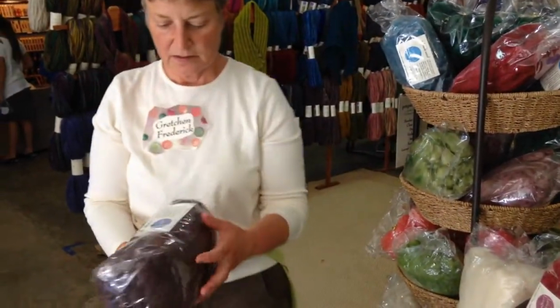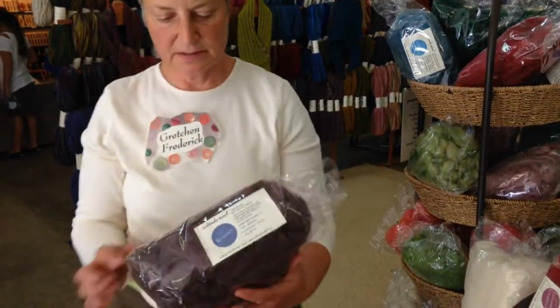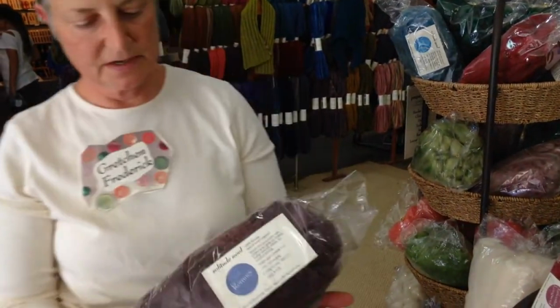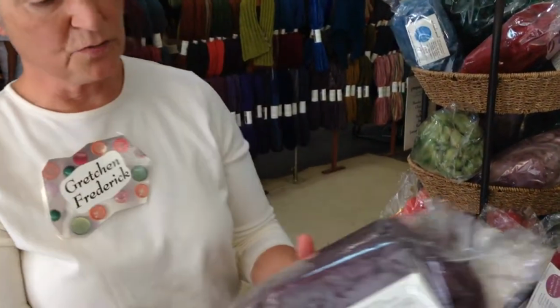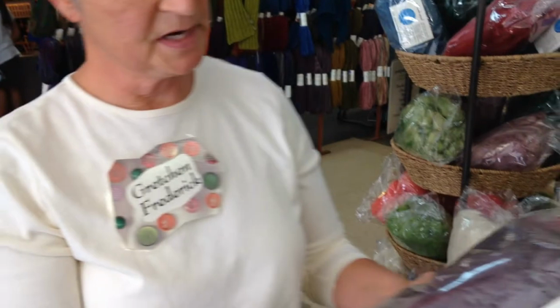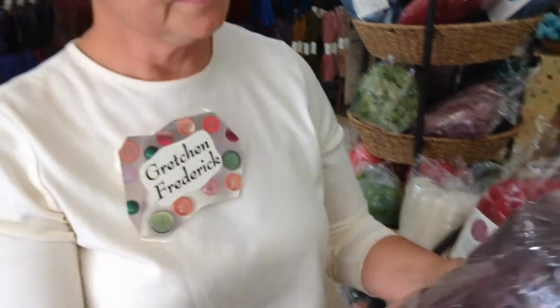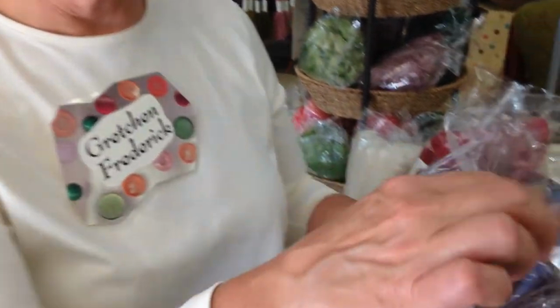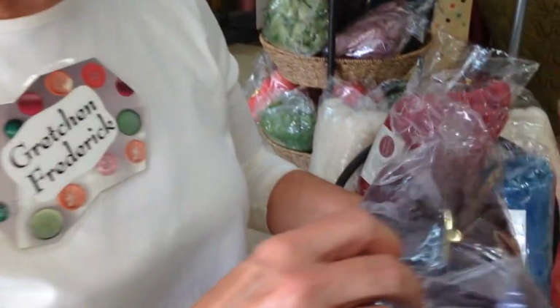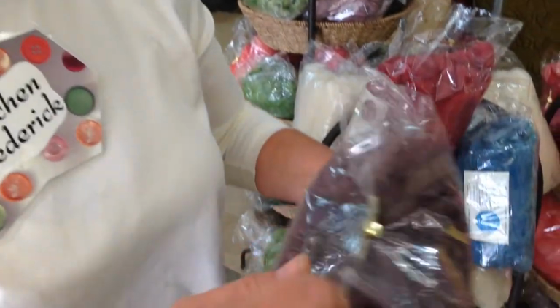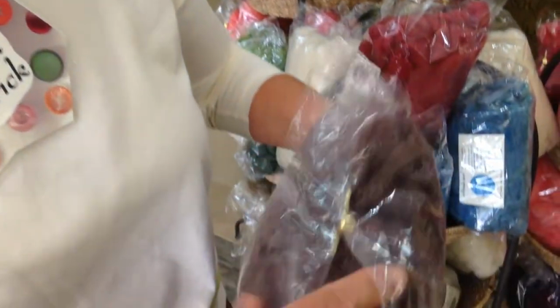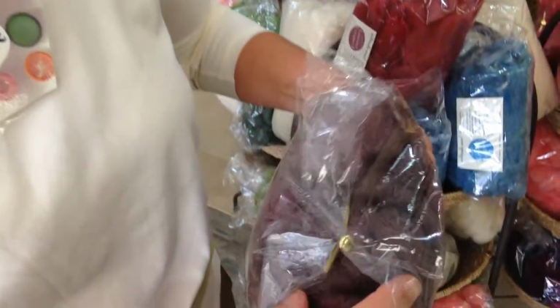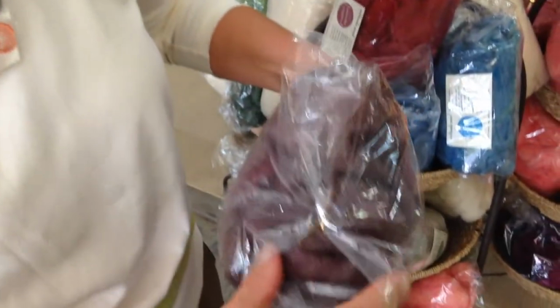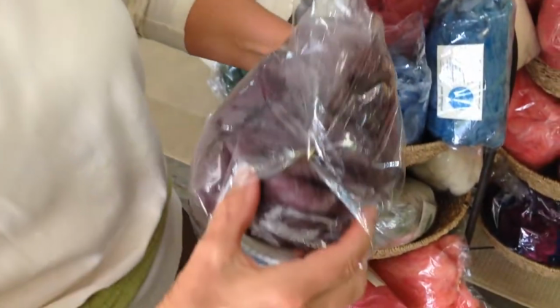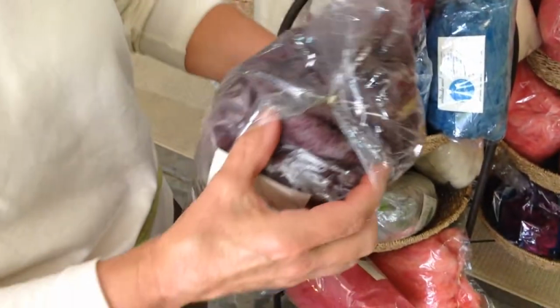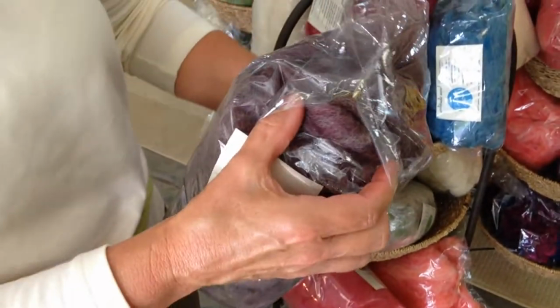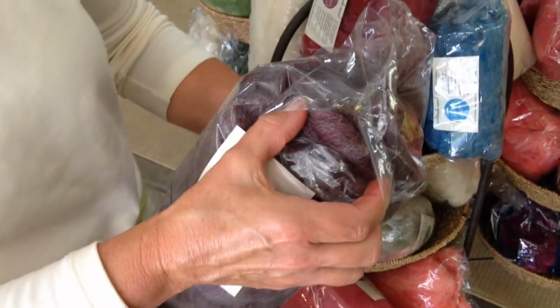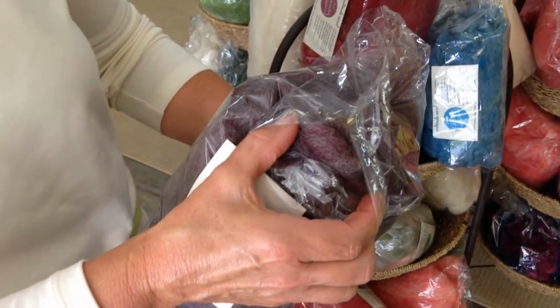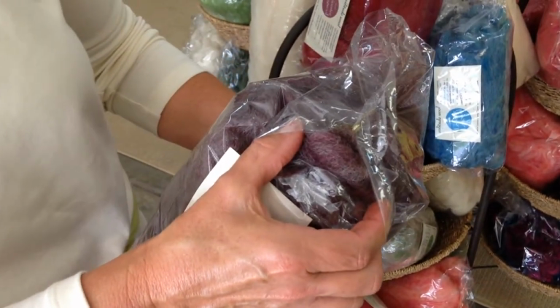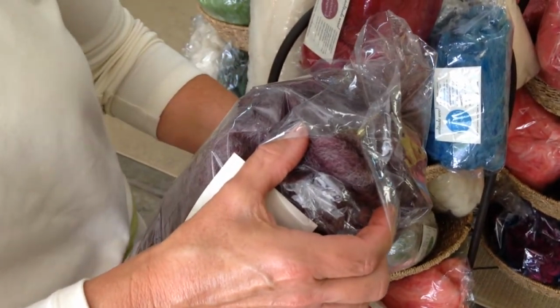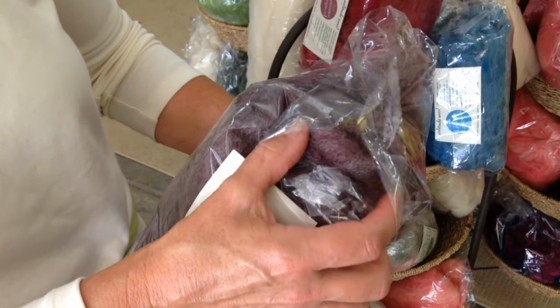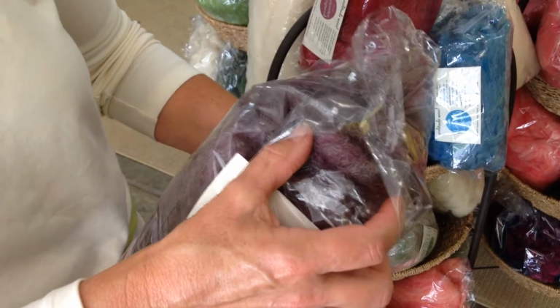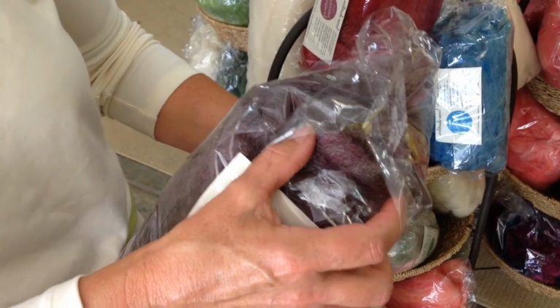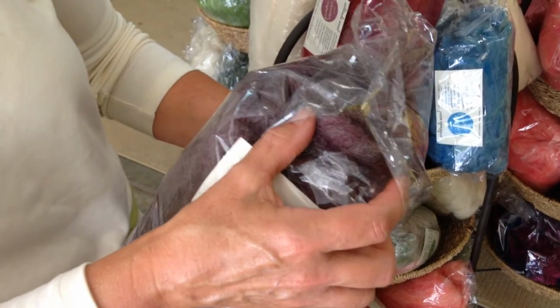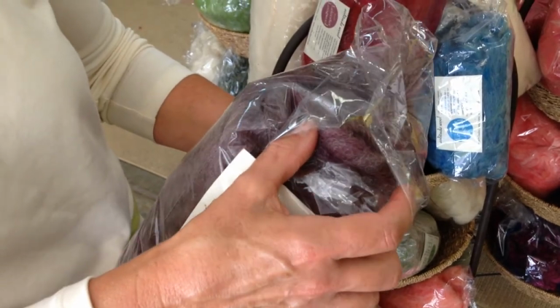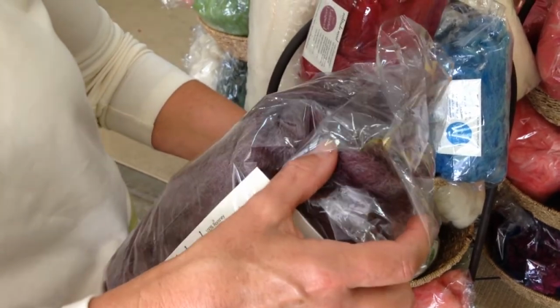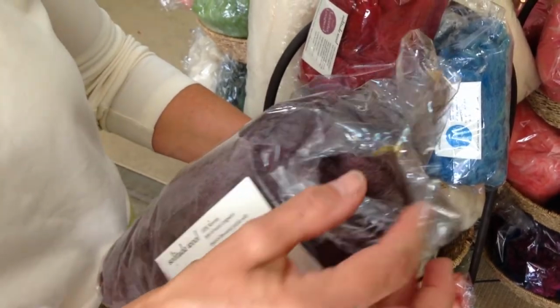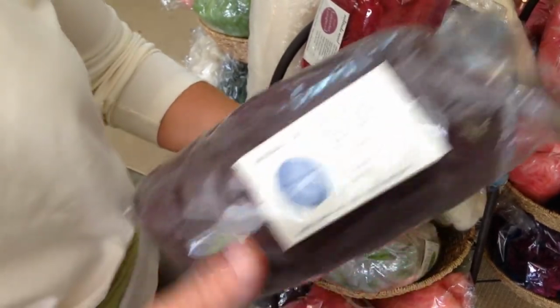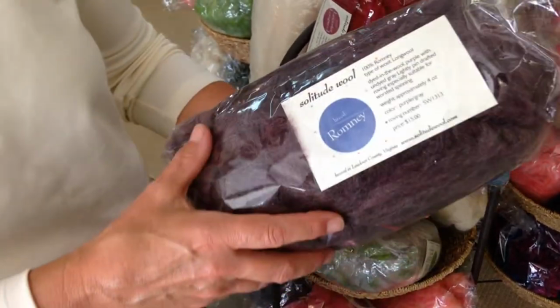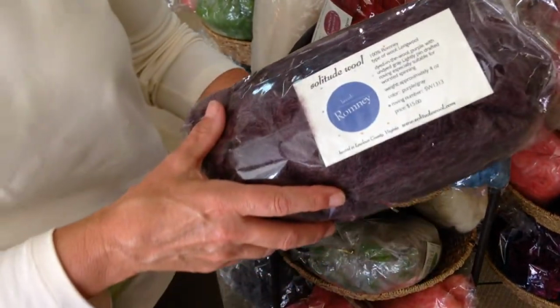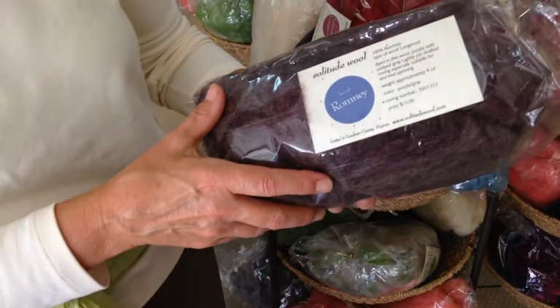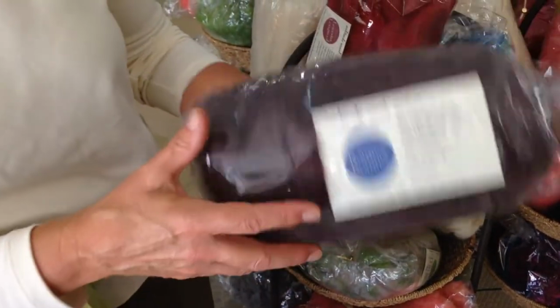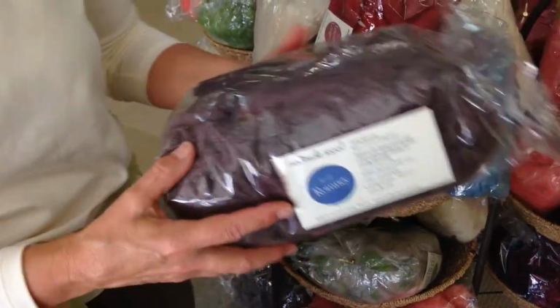This is another Romney that's kind of a soft mulberry purple that has silver blended in — the natural silver color of the fleece. Another dyed in the wool.